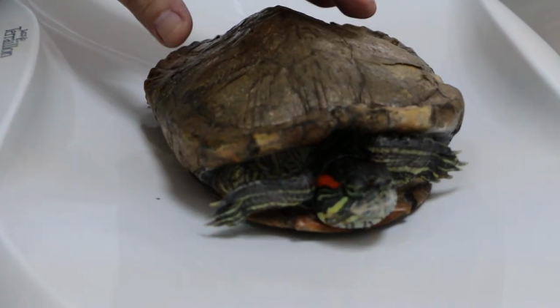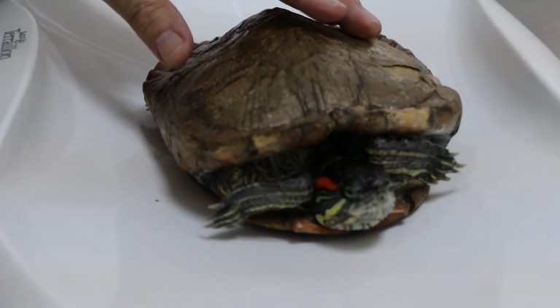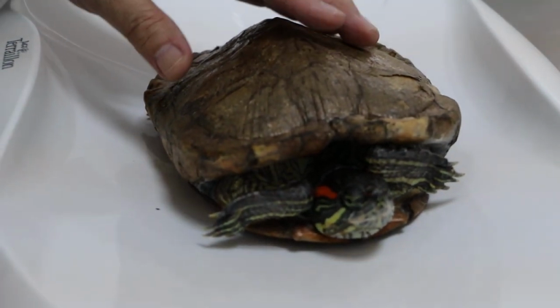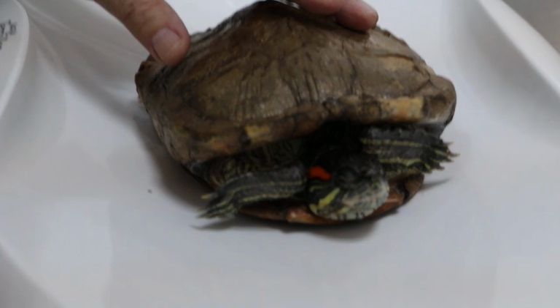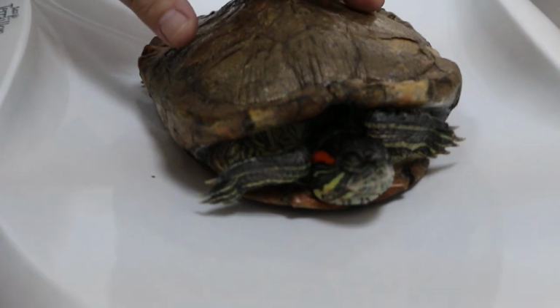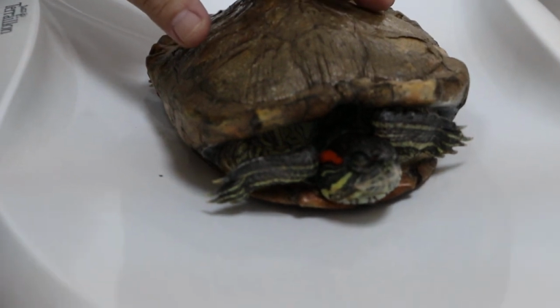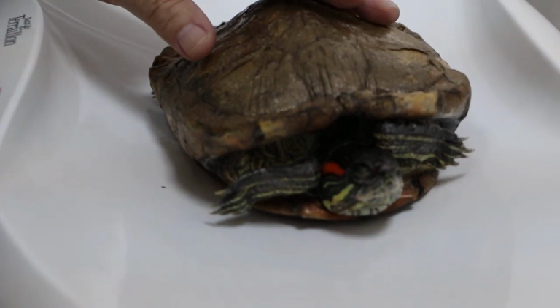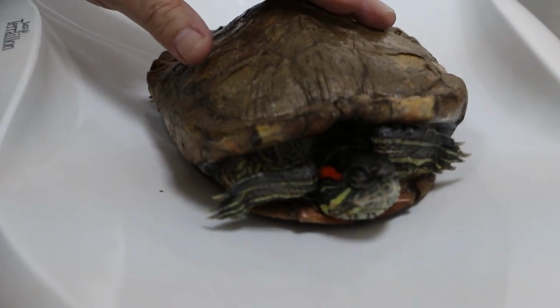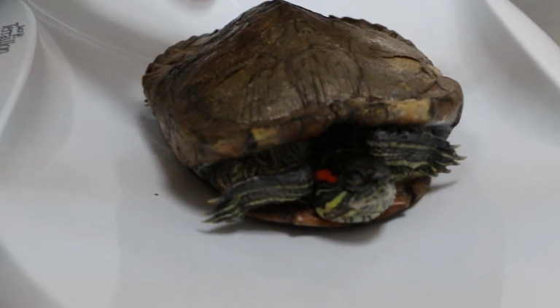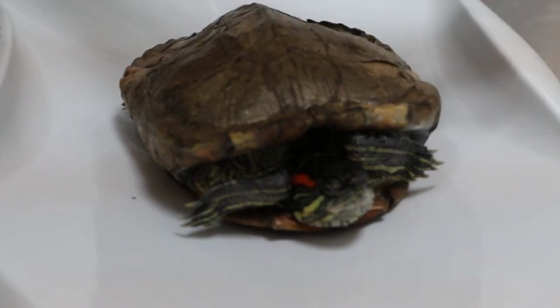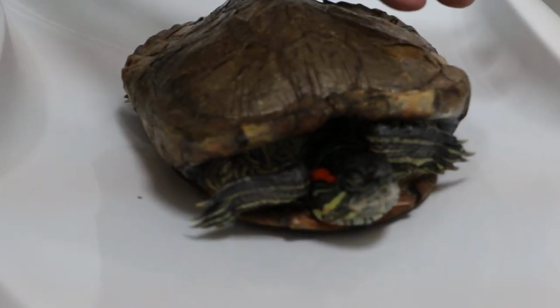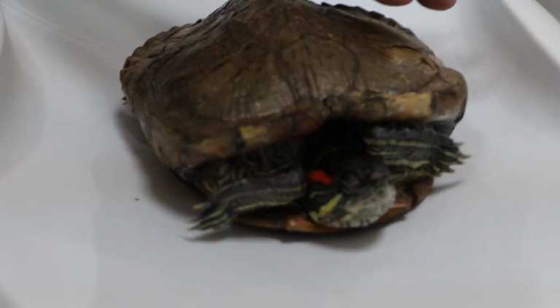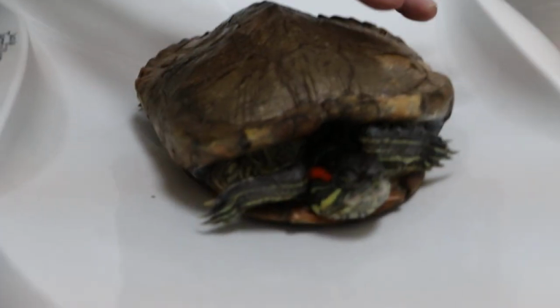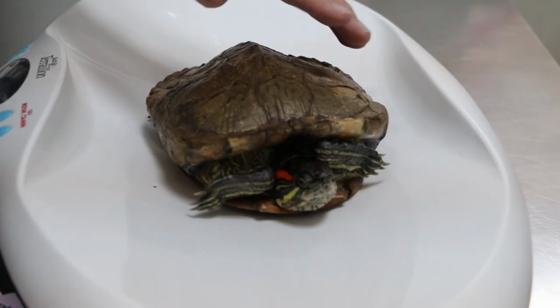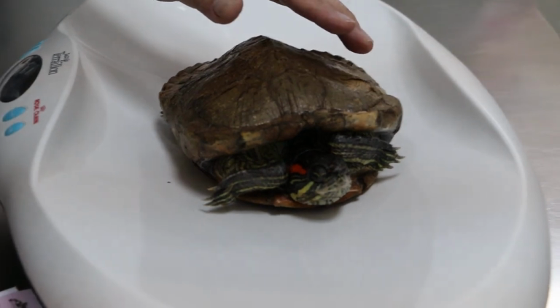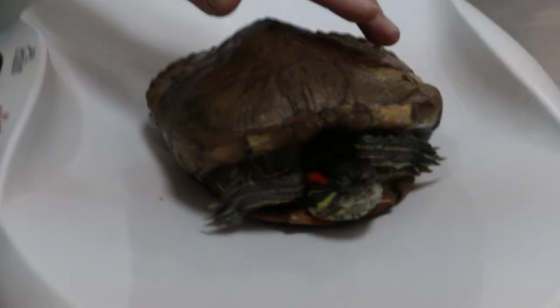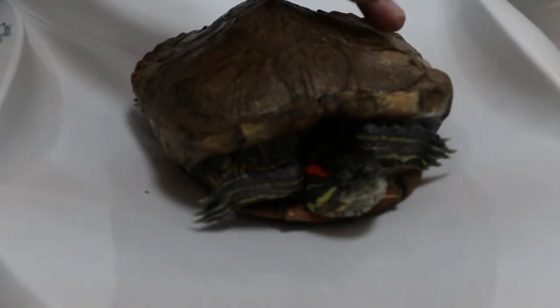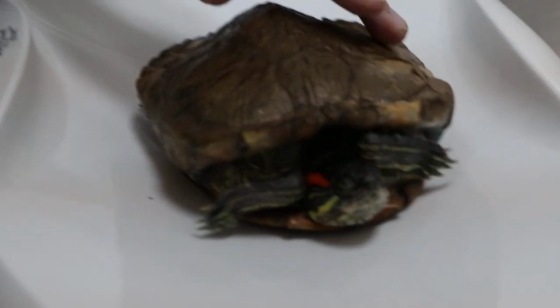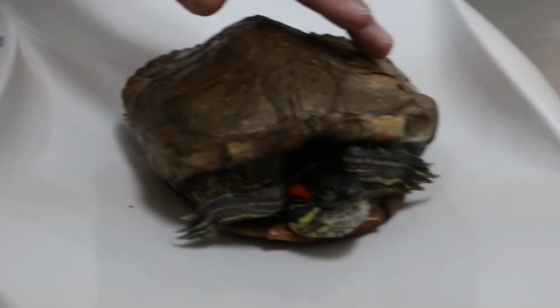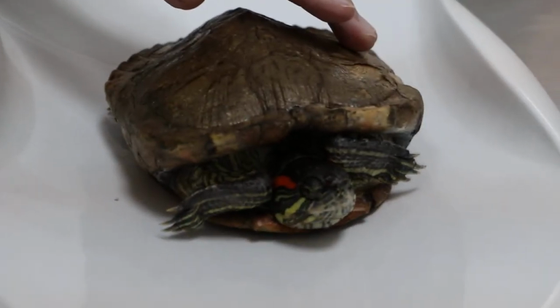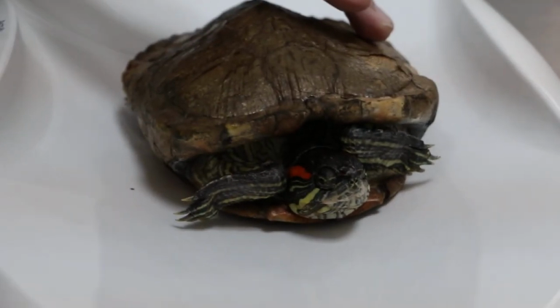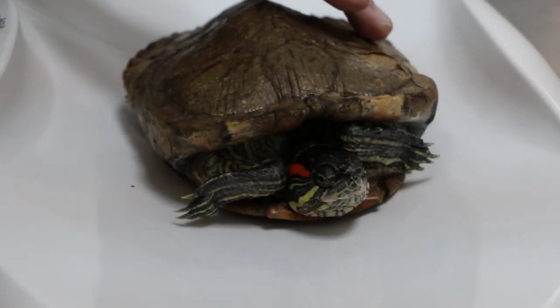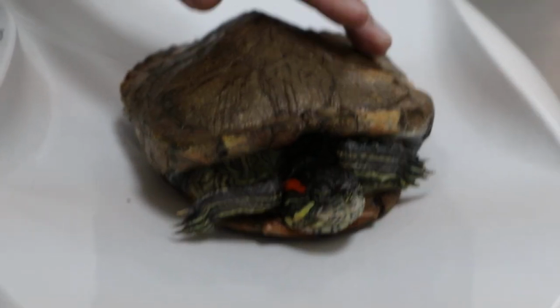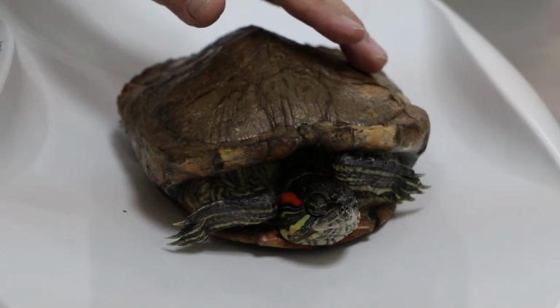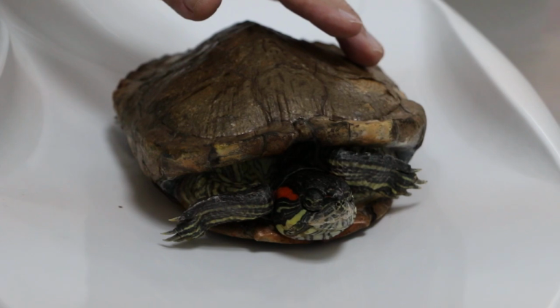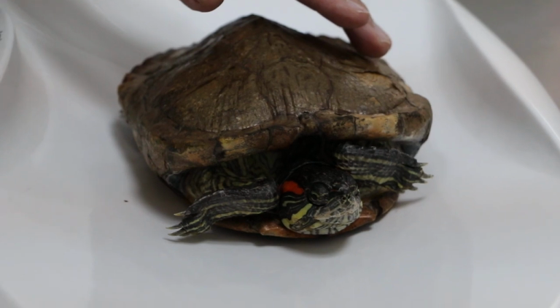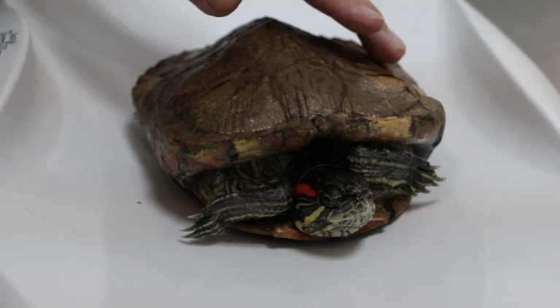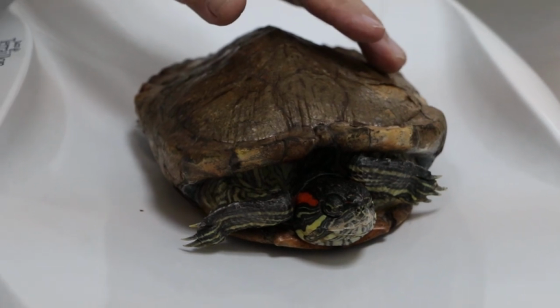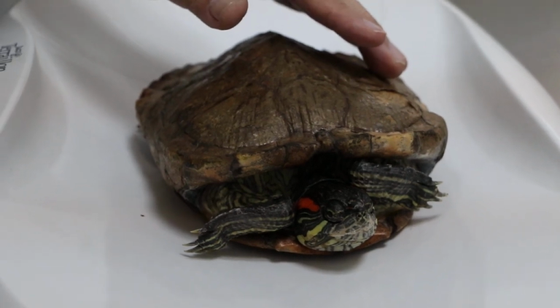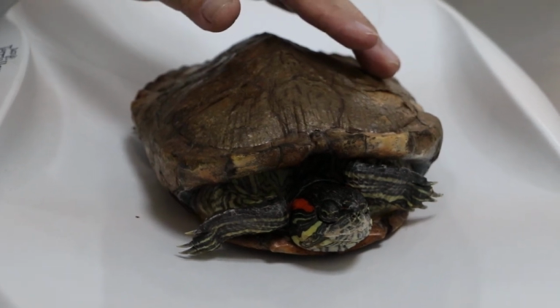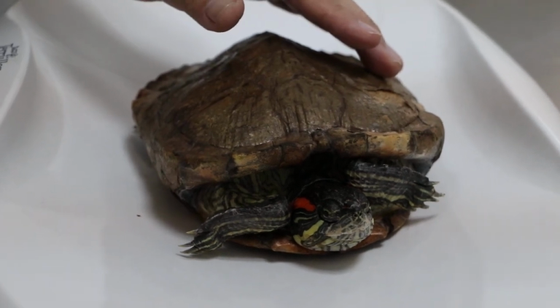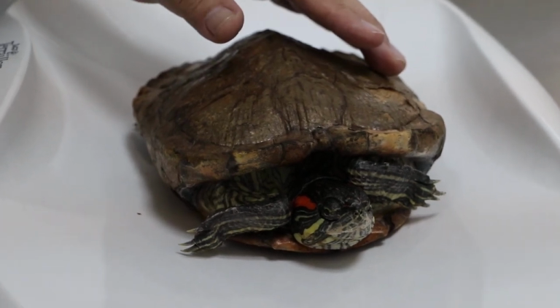Does it bask? In the past yes, recently no. It just stays in the water? There's a water tank with a platform — it just stays on the platform. For the past two to three weeks.